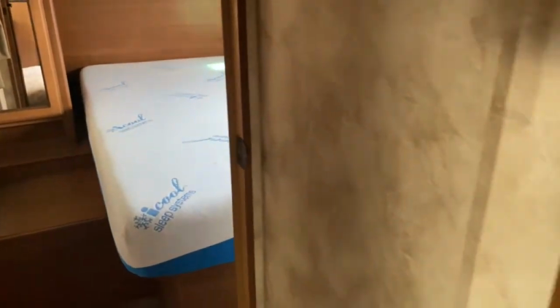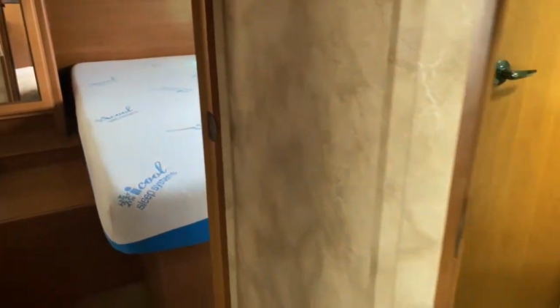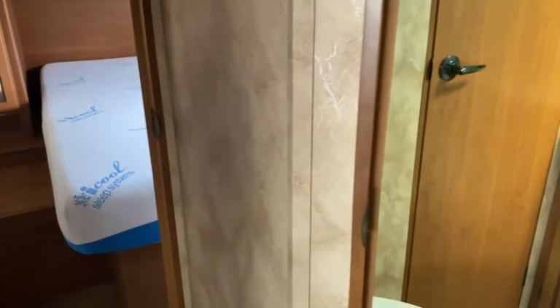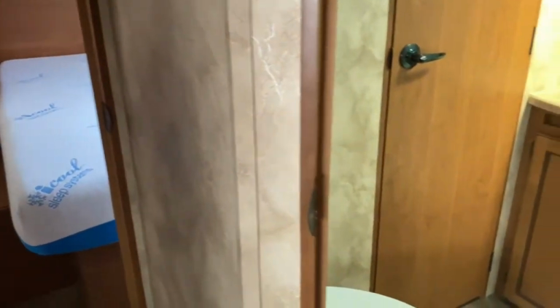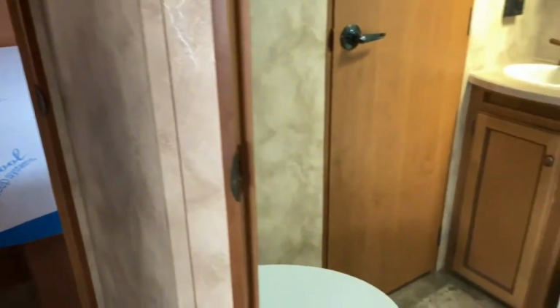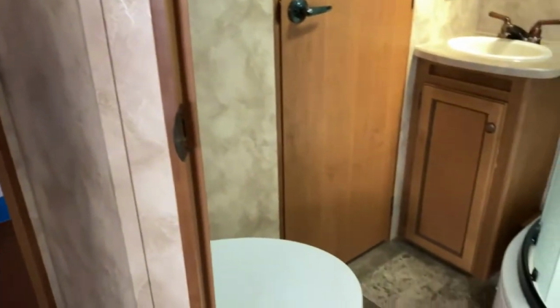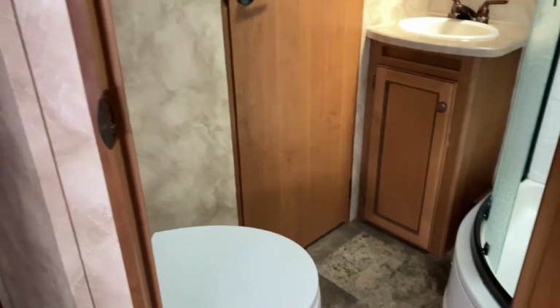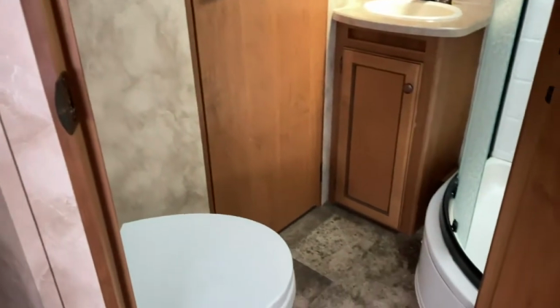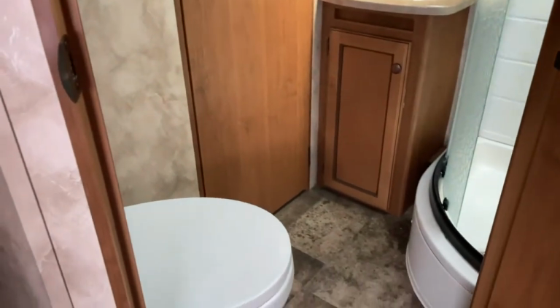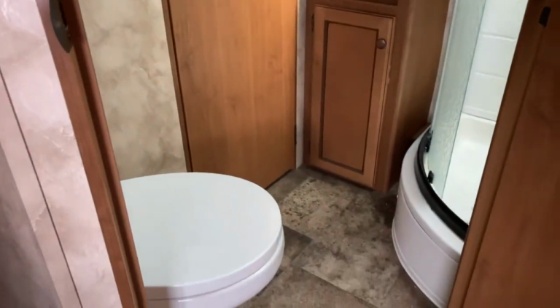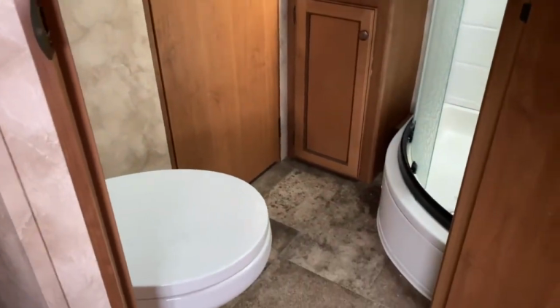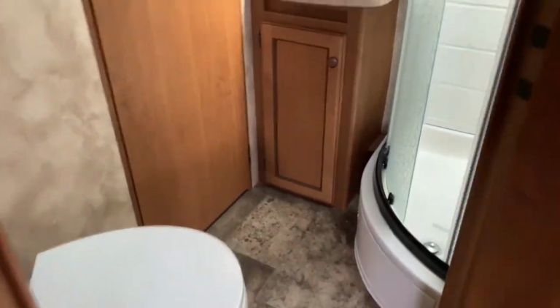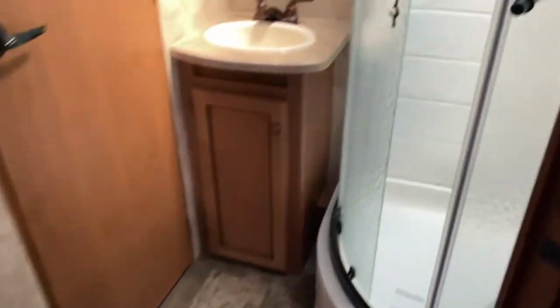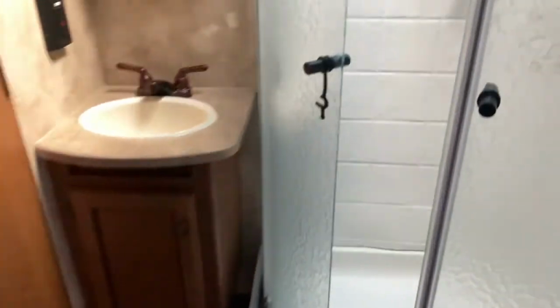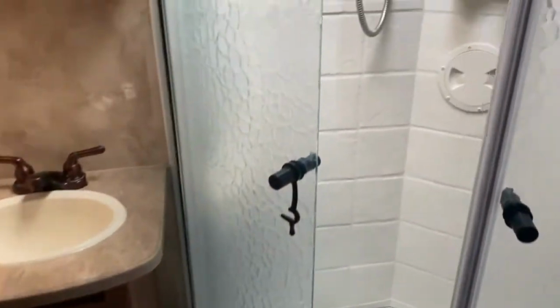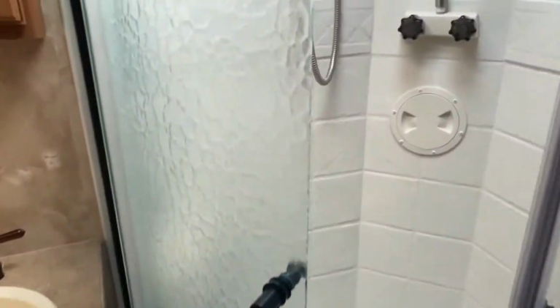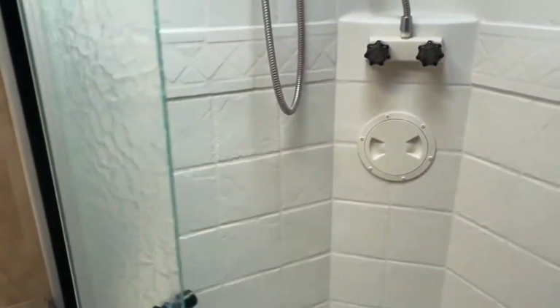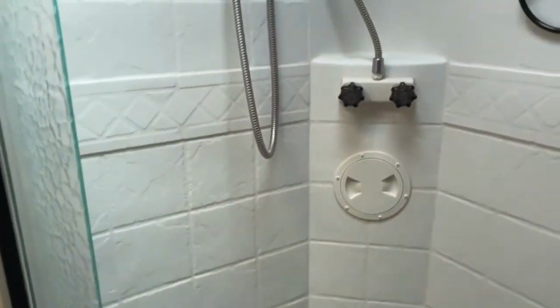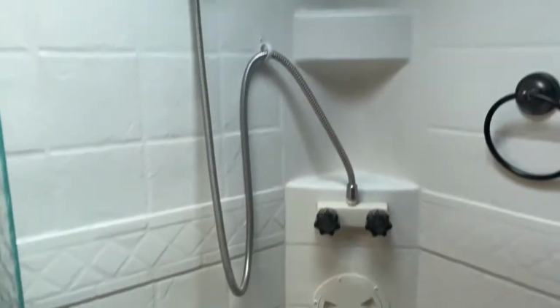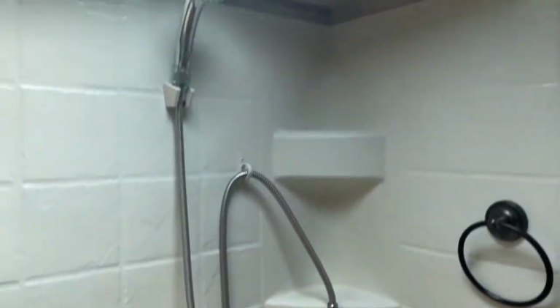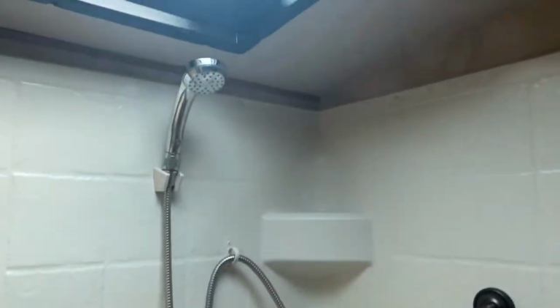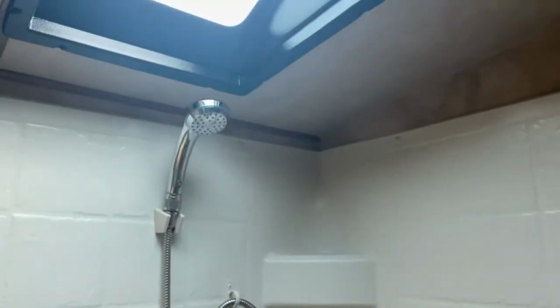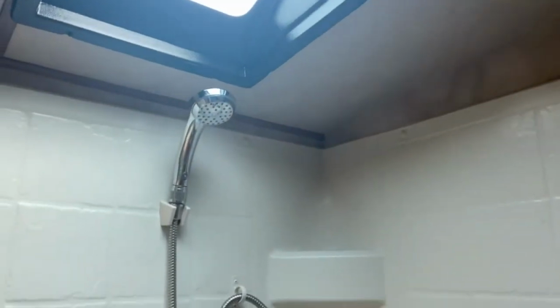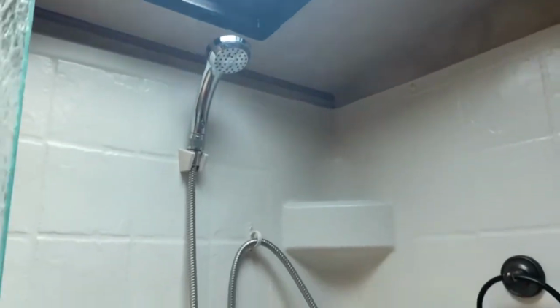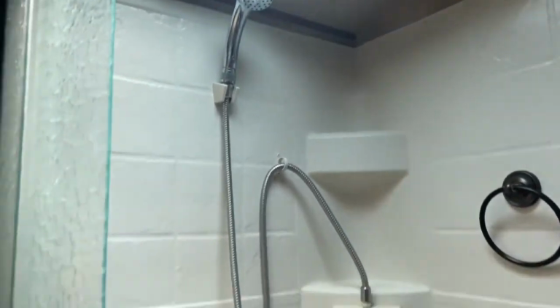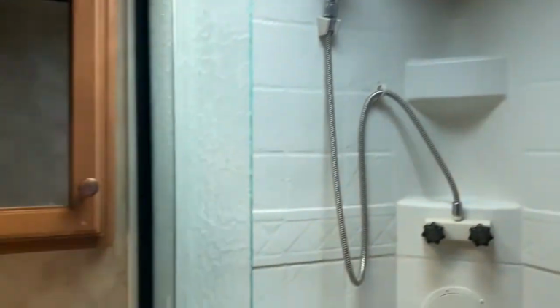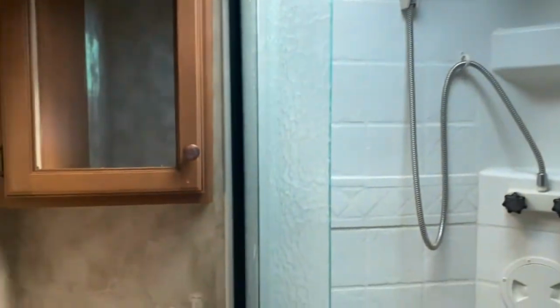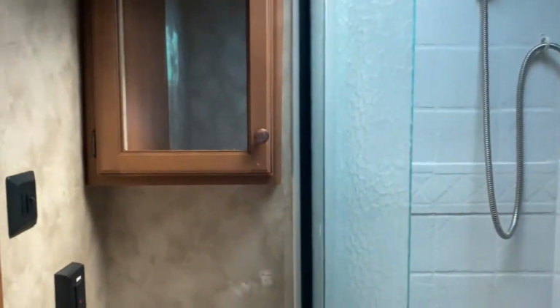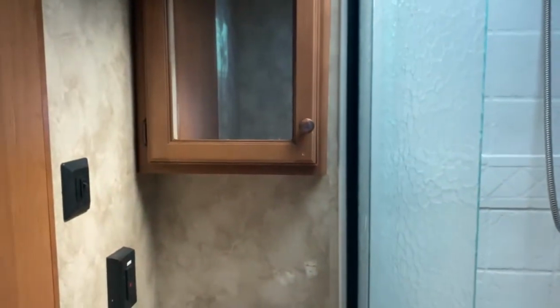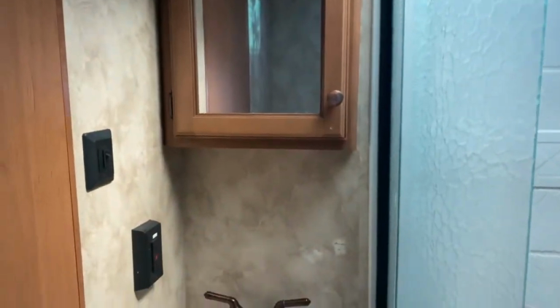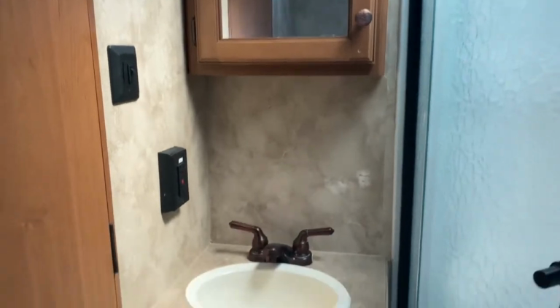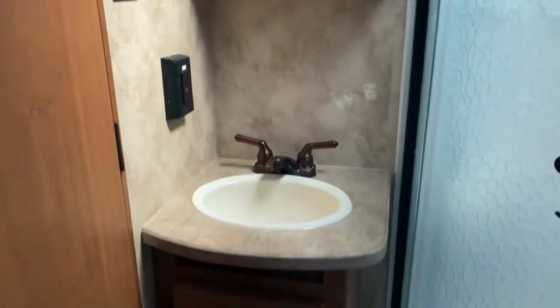Right outside of your bedroom is your bathroom. Of course you get a toilet, a nice large corner shower that does have a skylight overhead which offers a little more headroom, your medicine cabinet, and vanity.